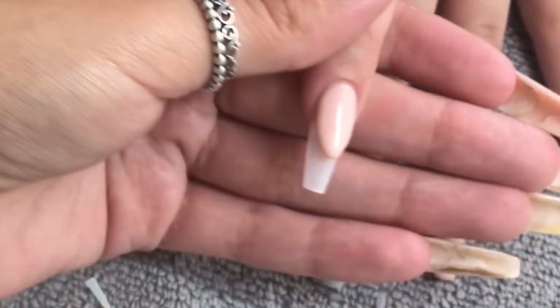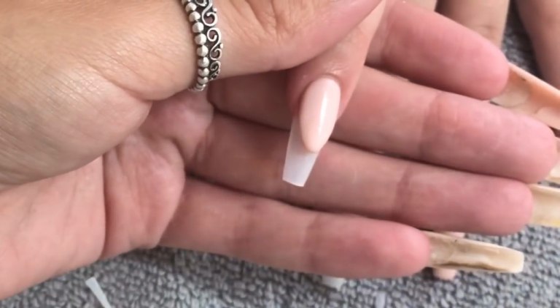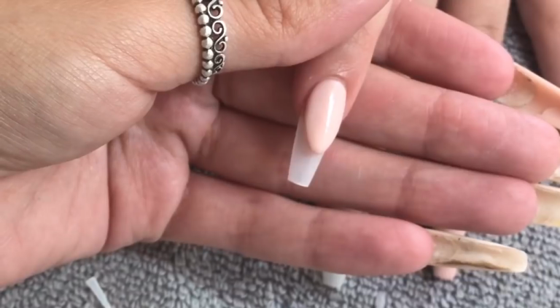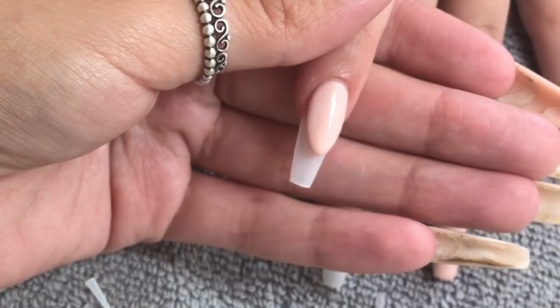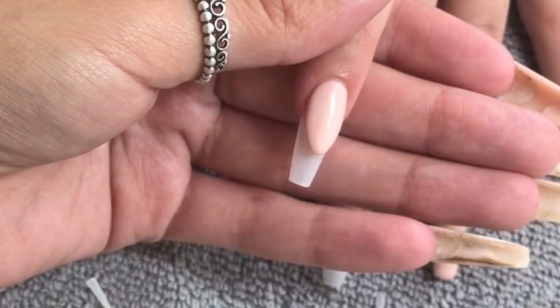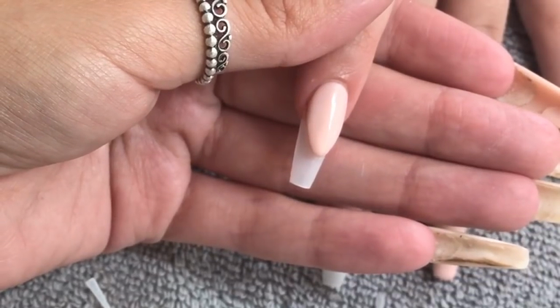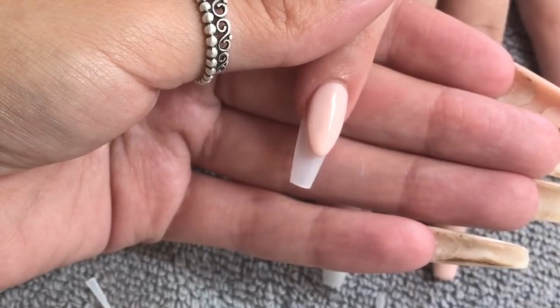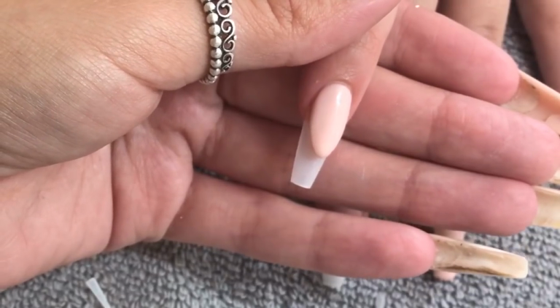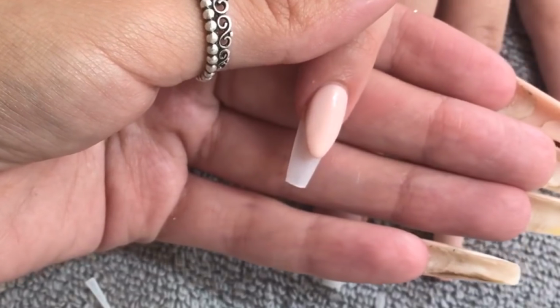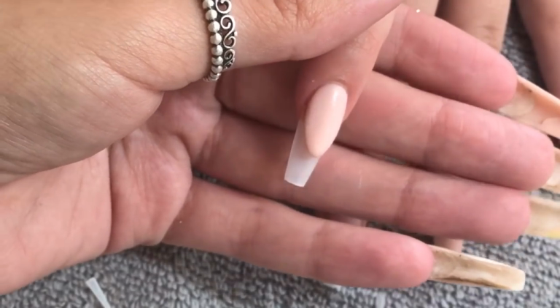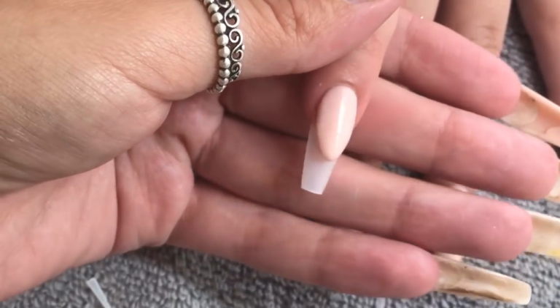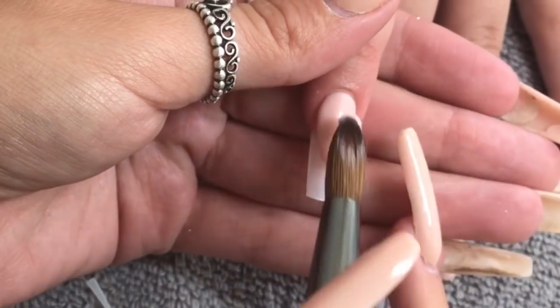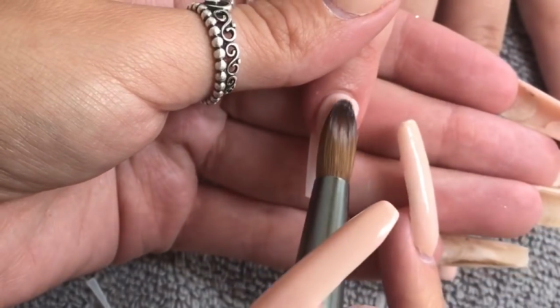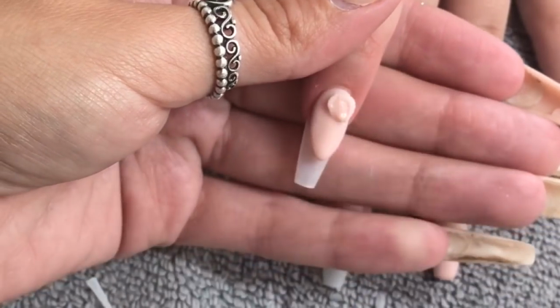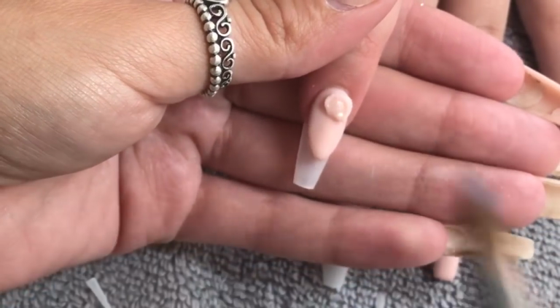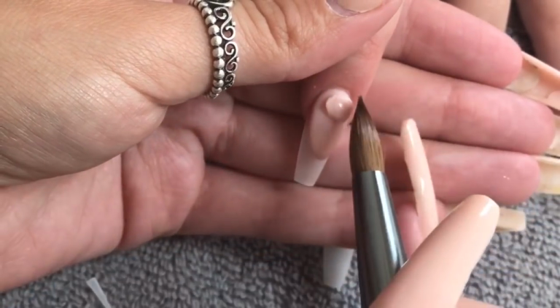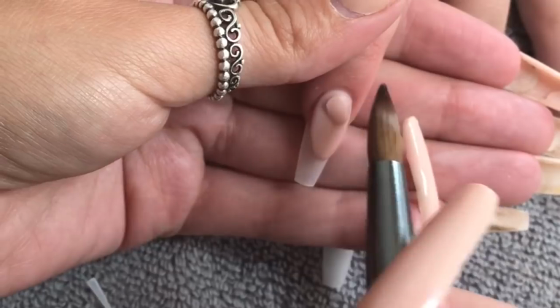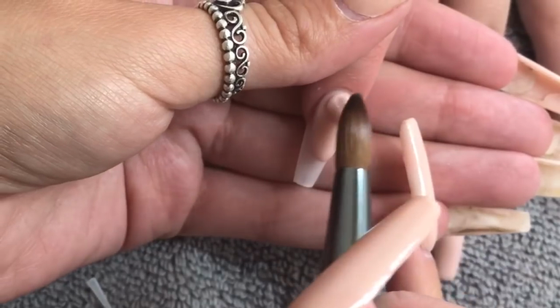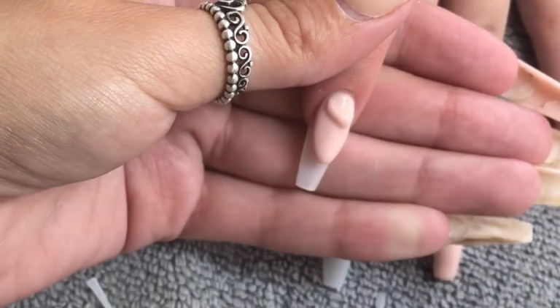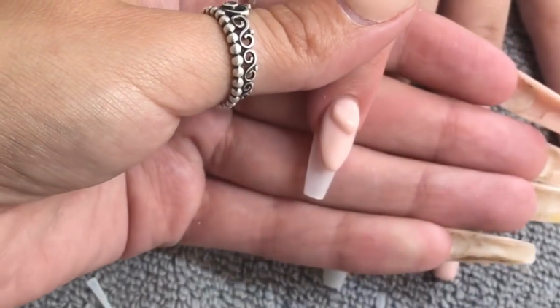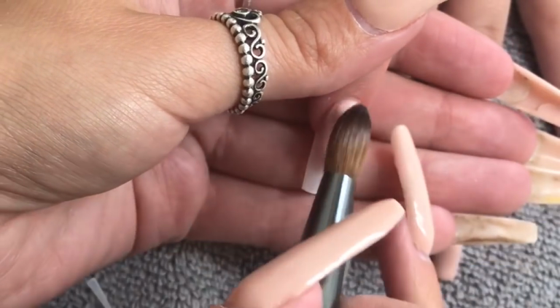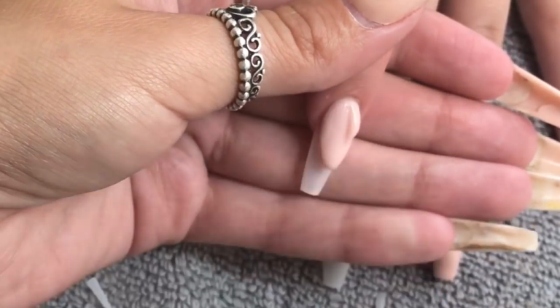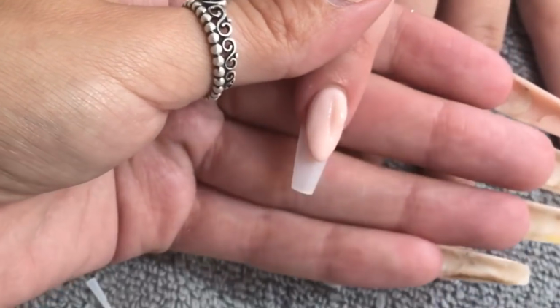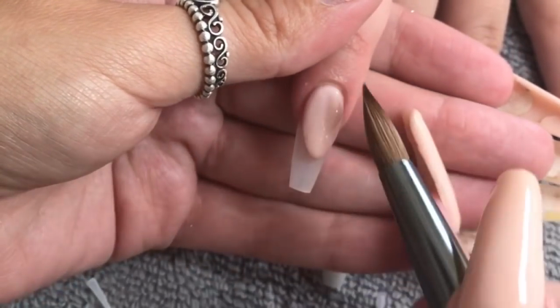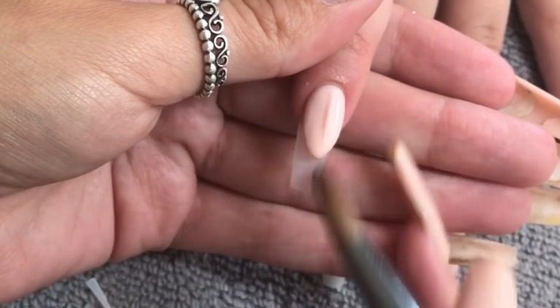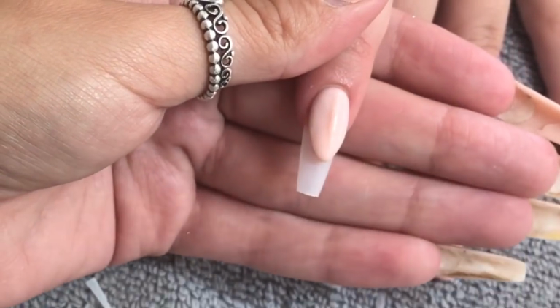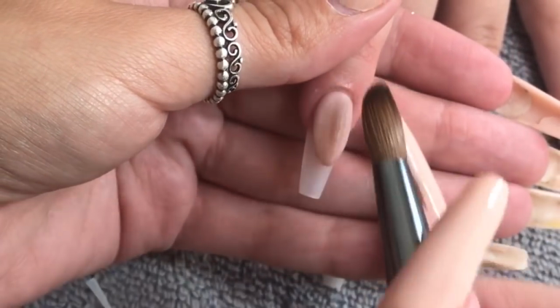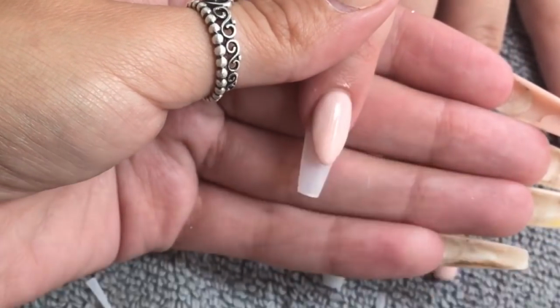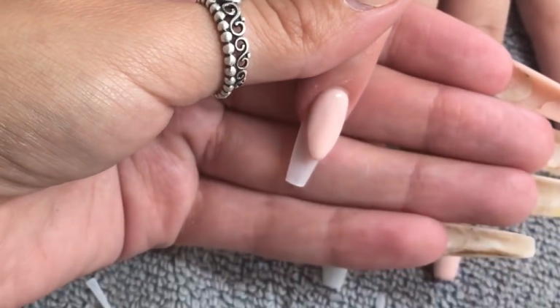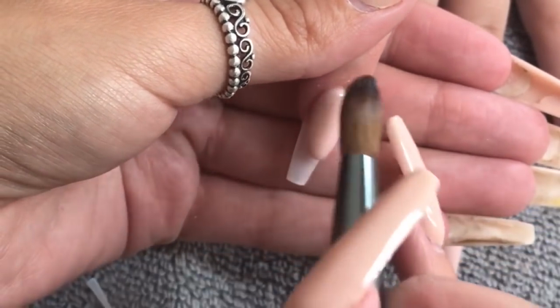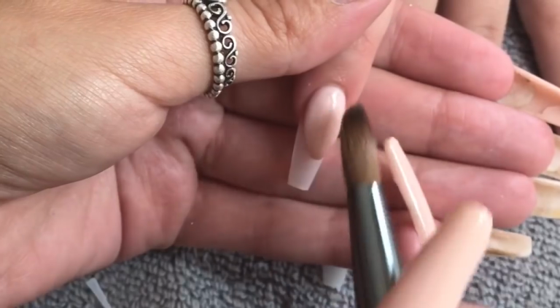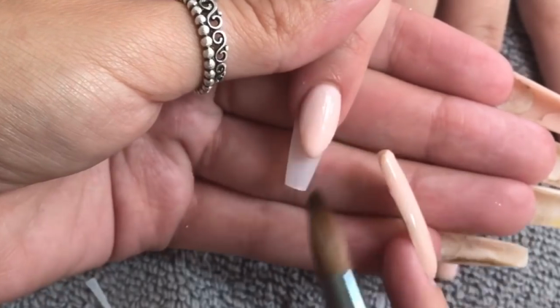I'm going to clean up my smile line now, make sure it's exactly how I want it, and apply another small bead just to make sure my apex is nice and exactly where I want it.